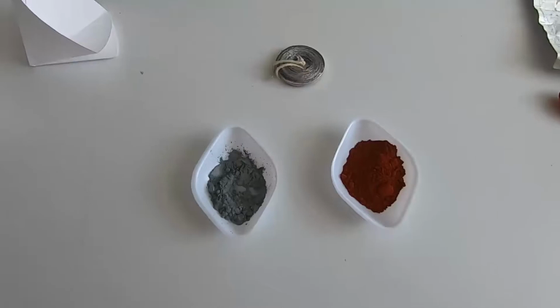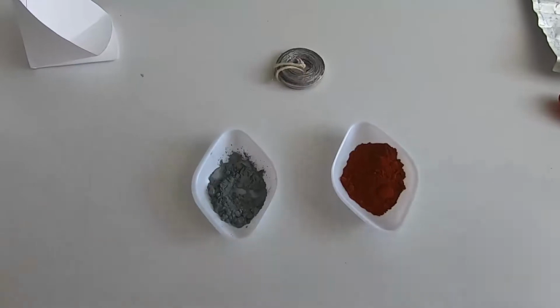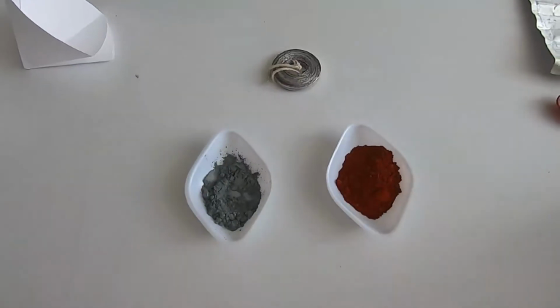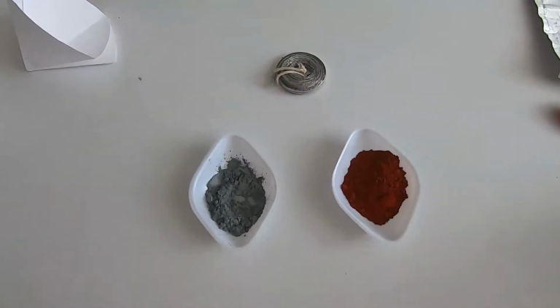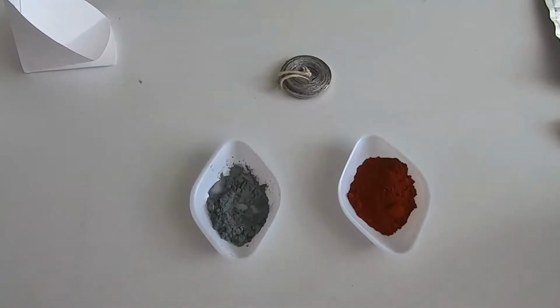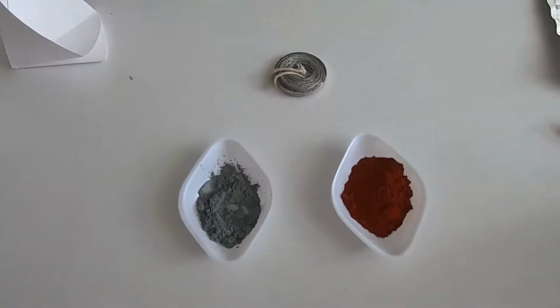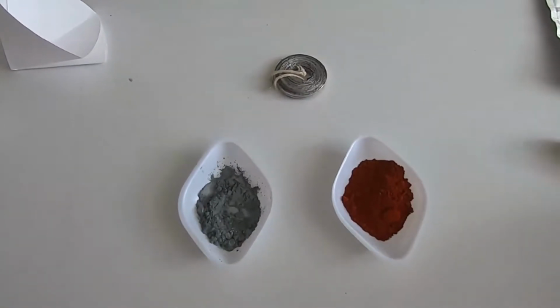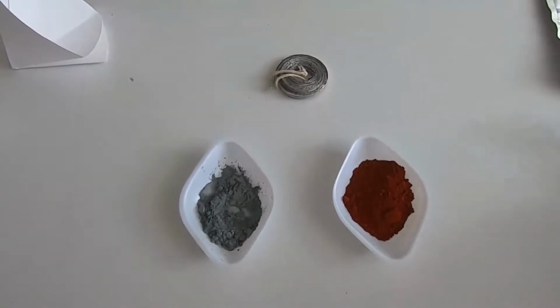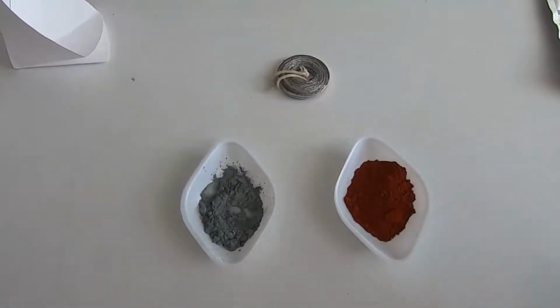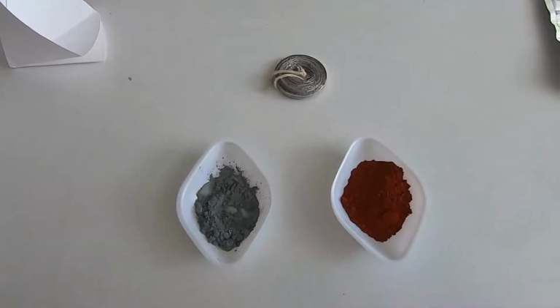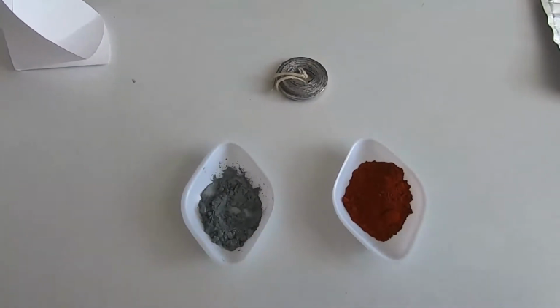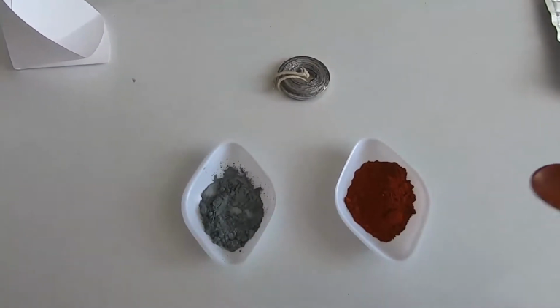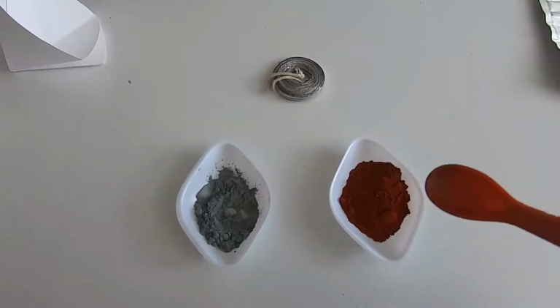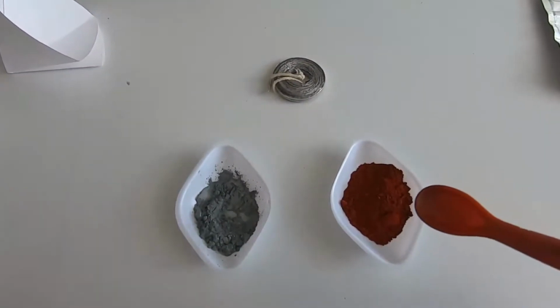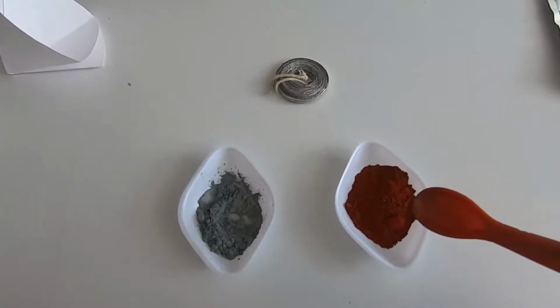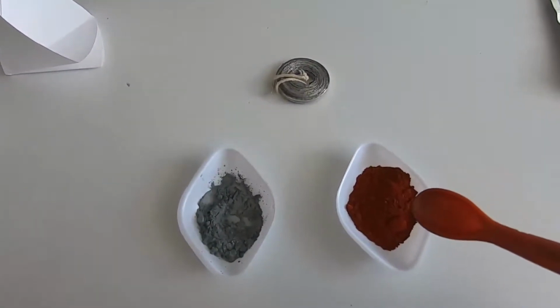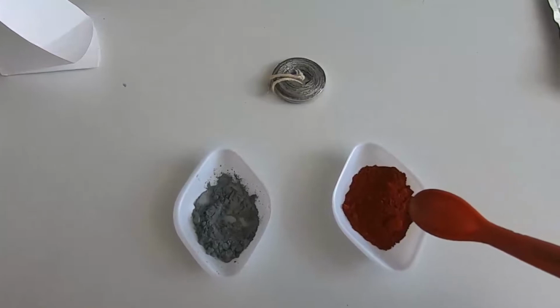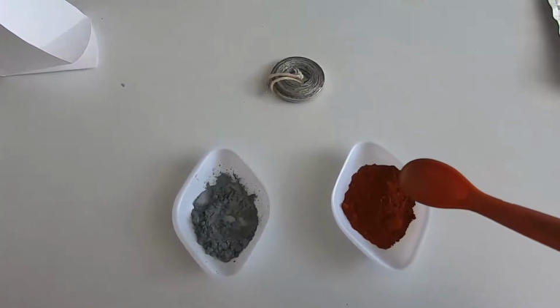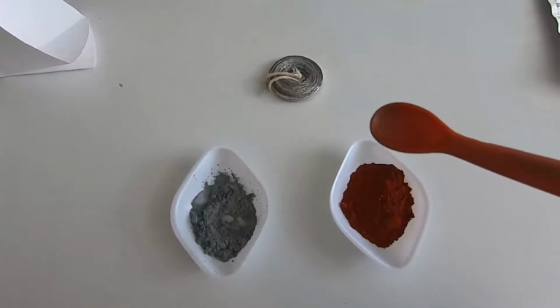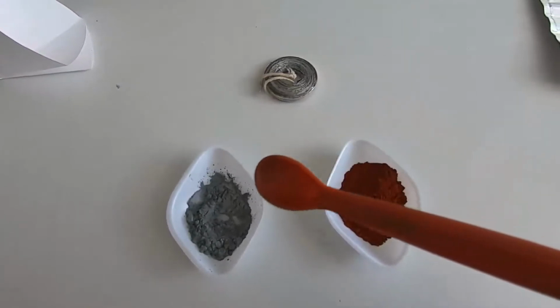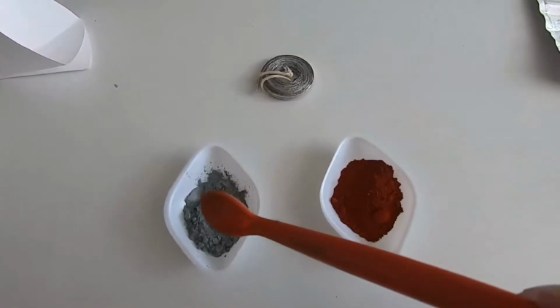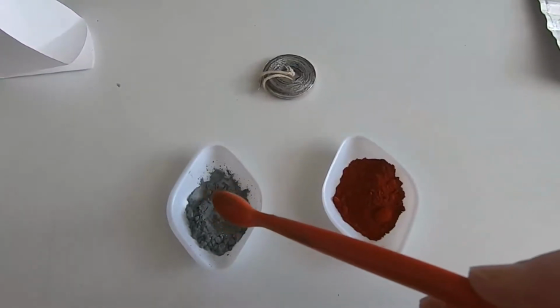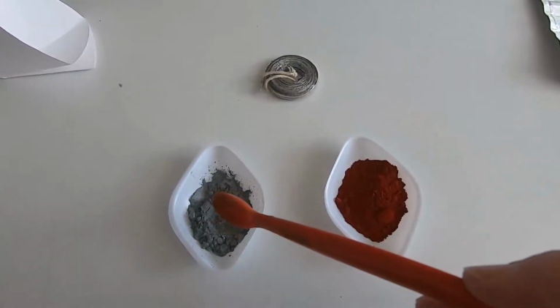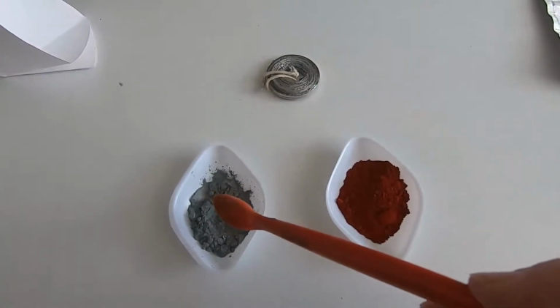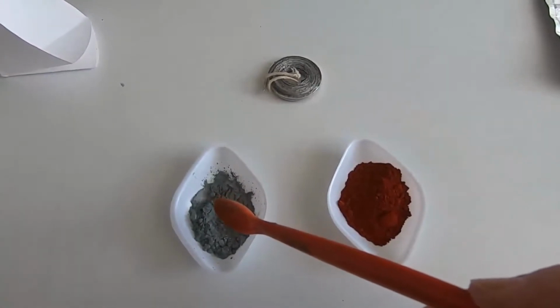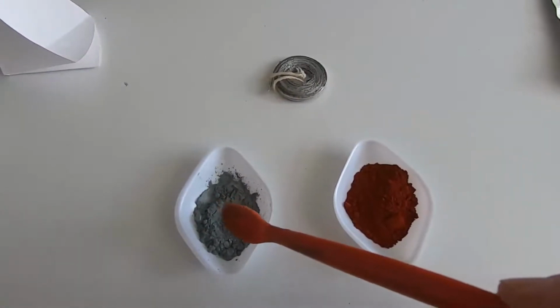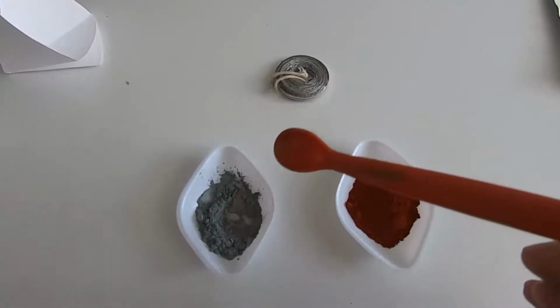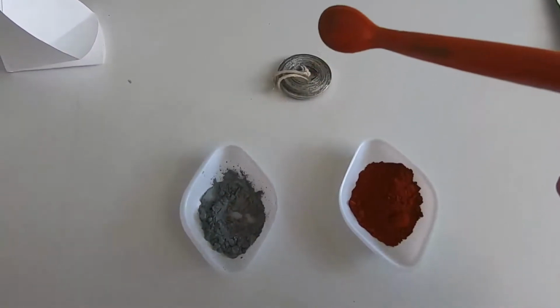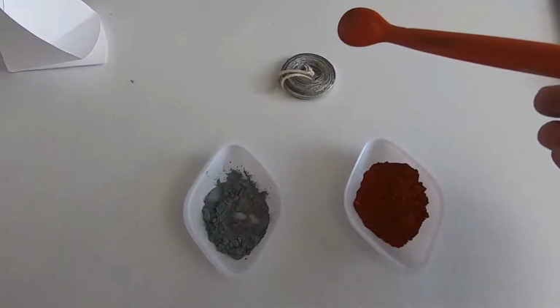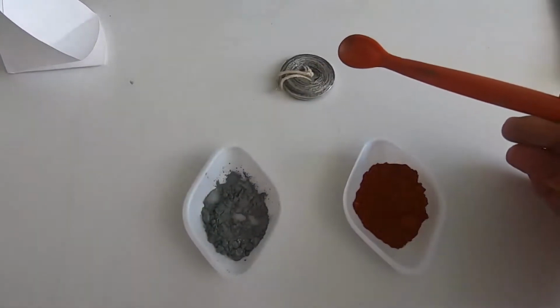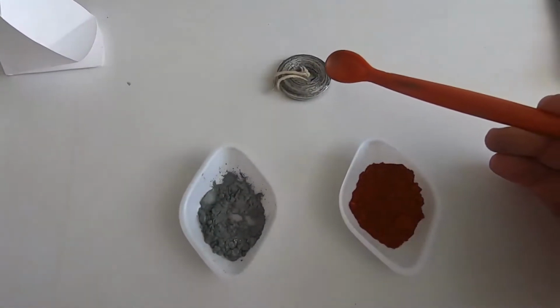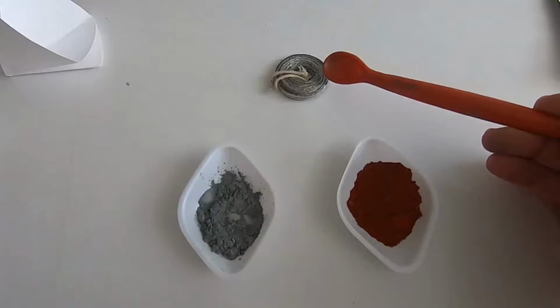This experiment is called the thermite reaction. This red substance is iron oxide, the silvery grey is aluminium, and here we have some magnesium.